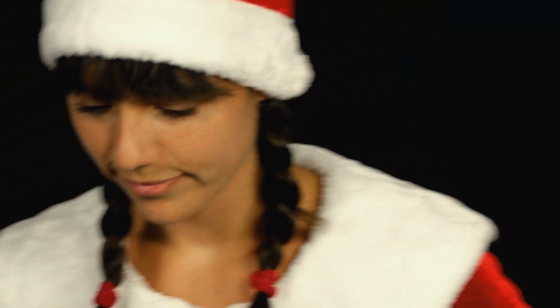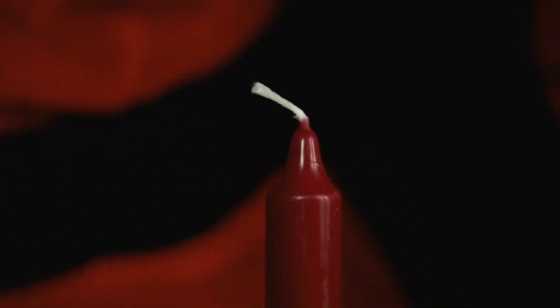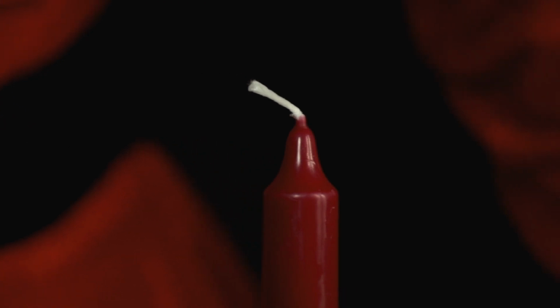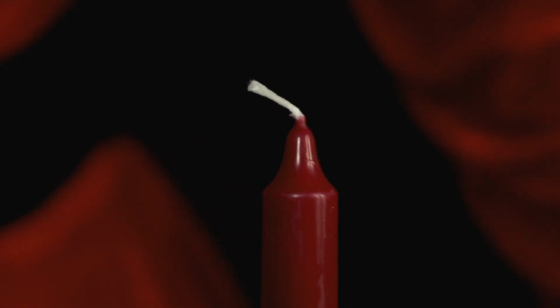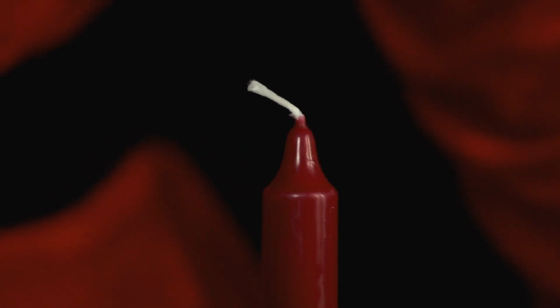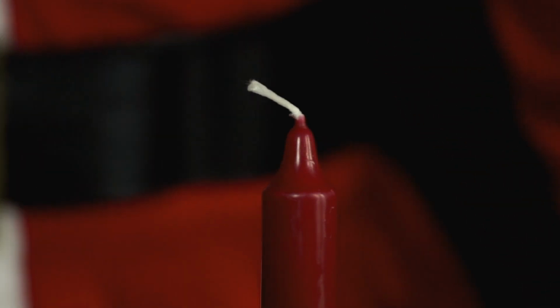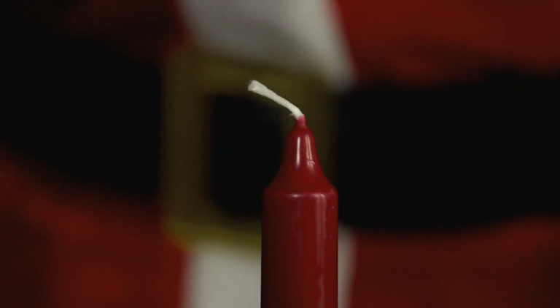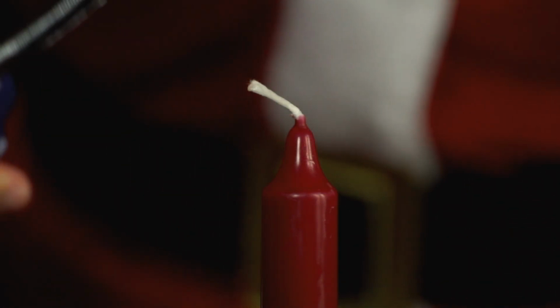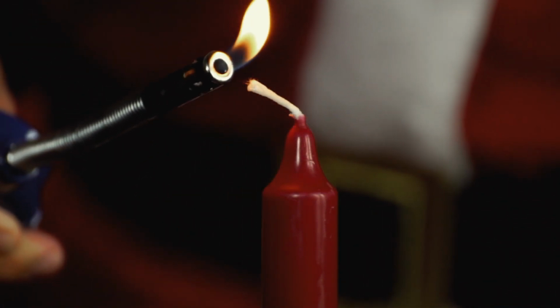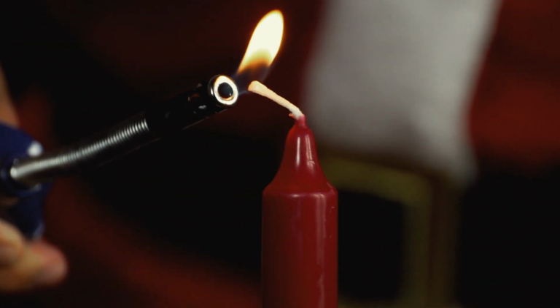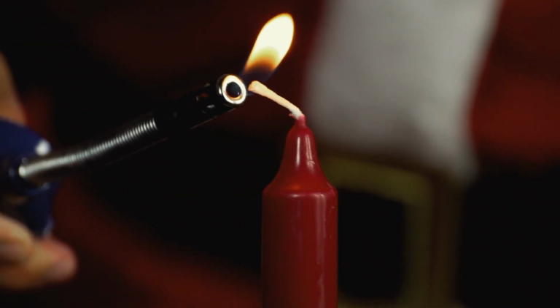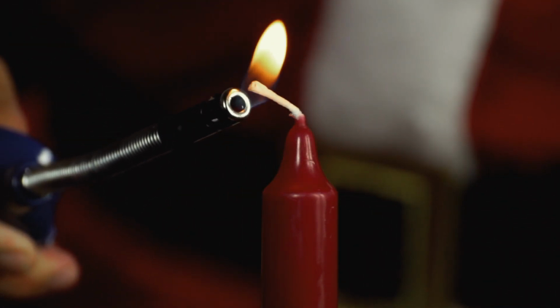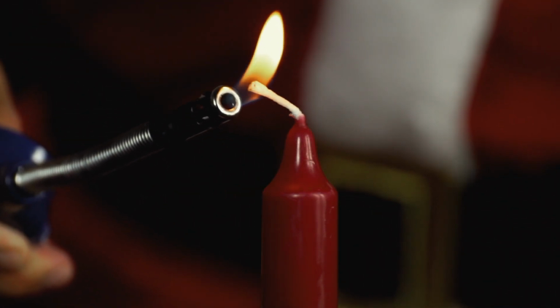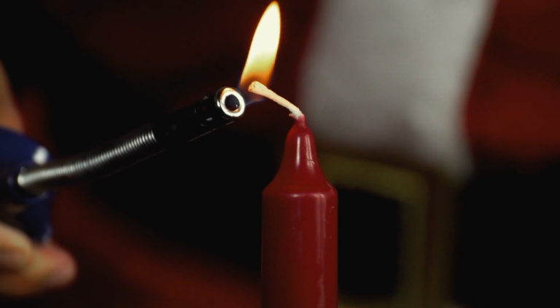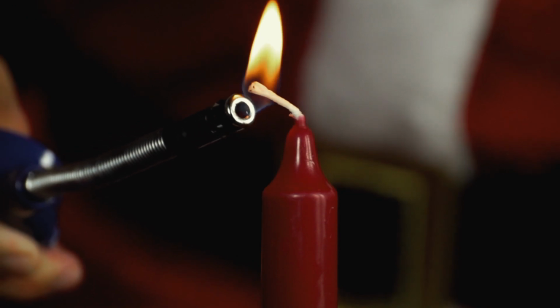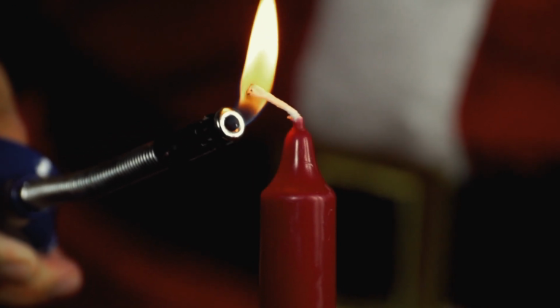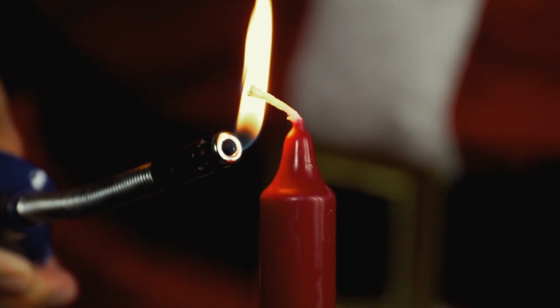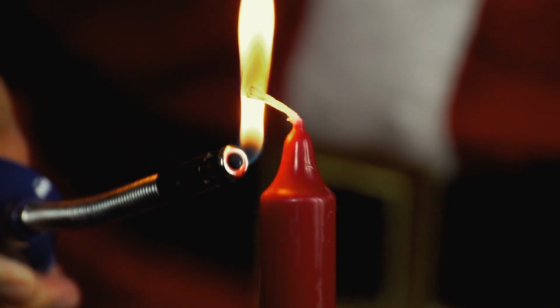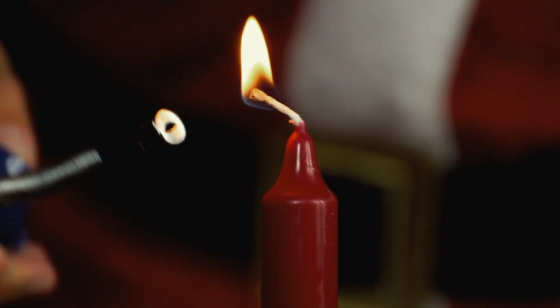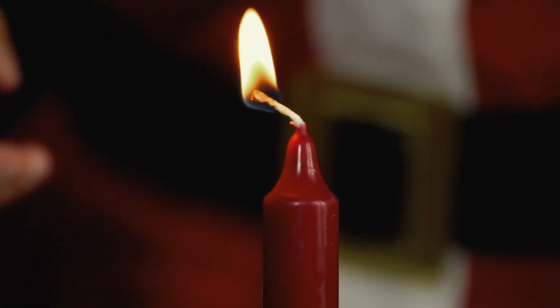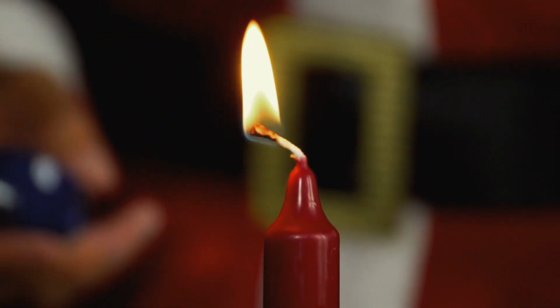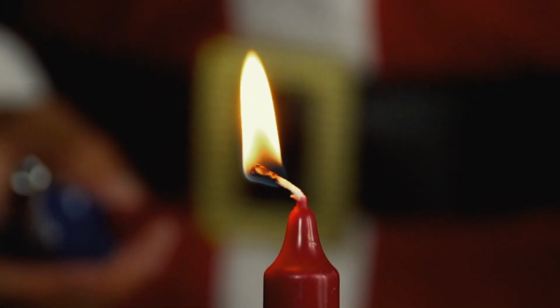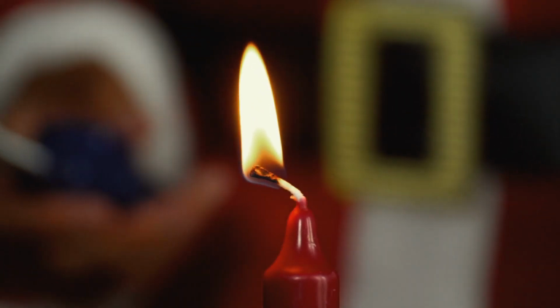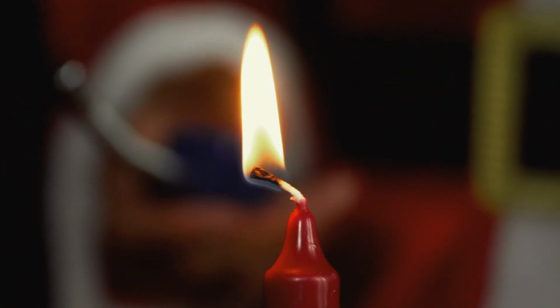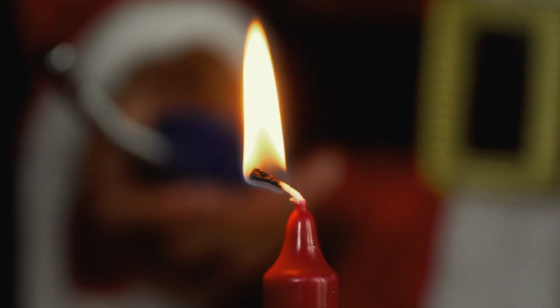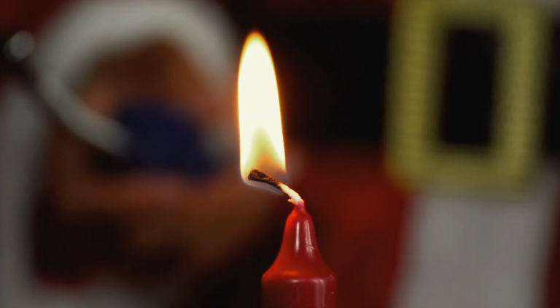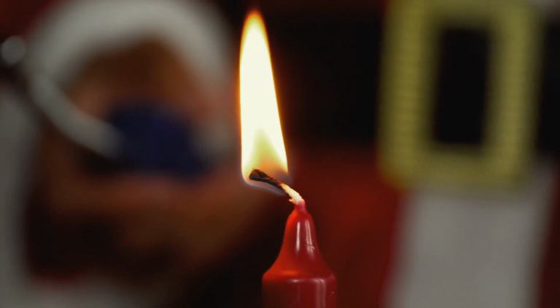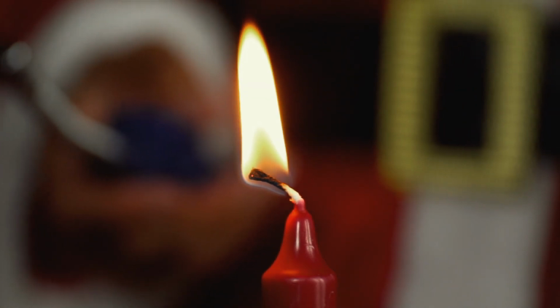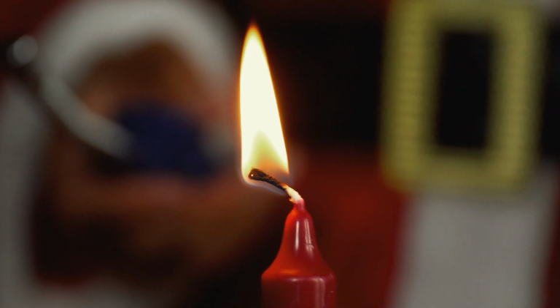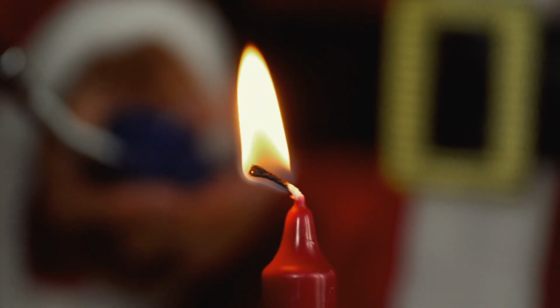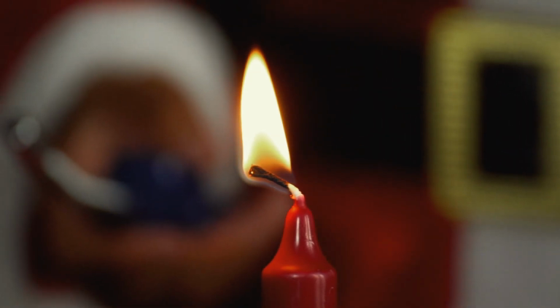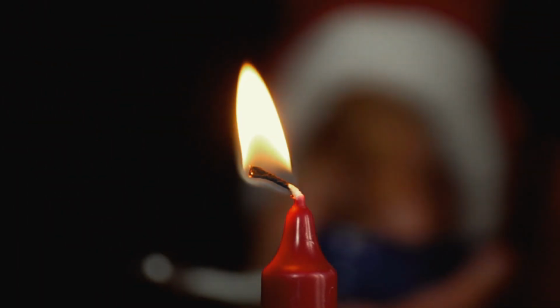Mrs. Santa lights the candle with a lighter and lets the candle burn a little. Tip! Please use a fireproof pad and ask an adult to help you.